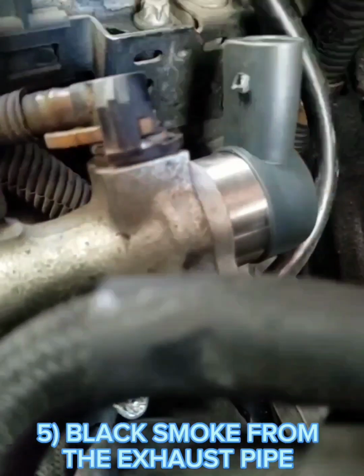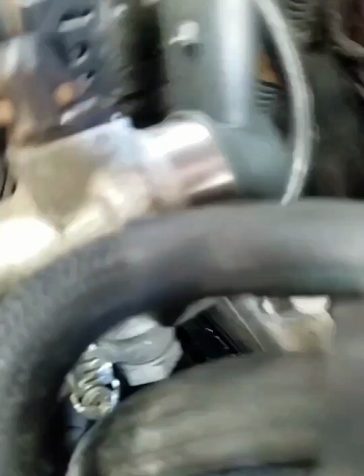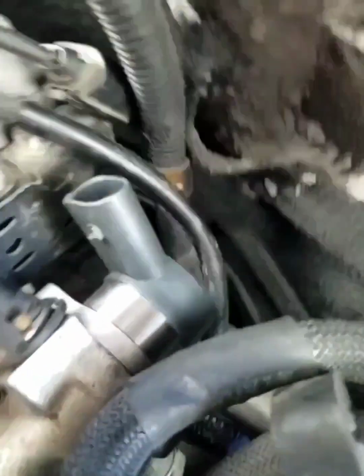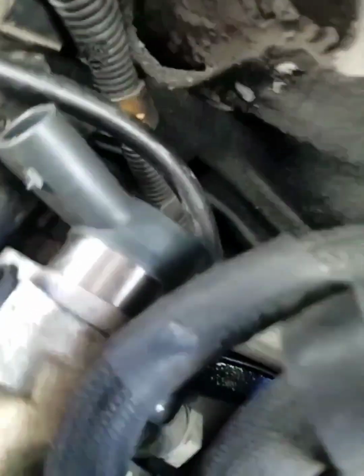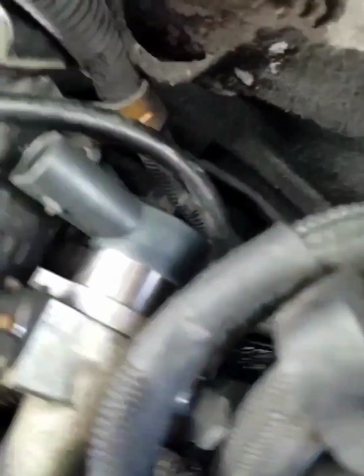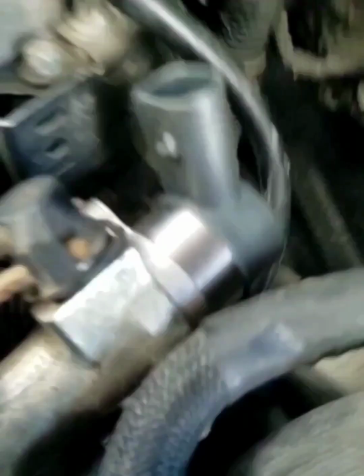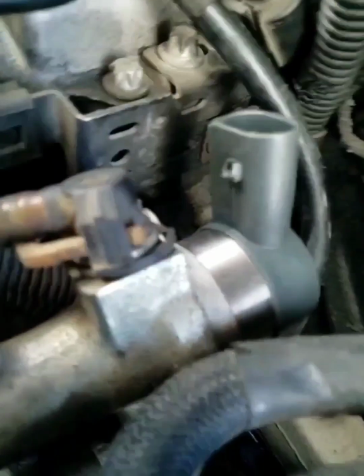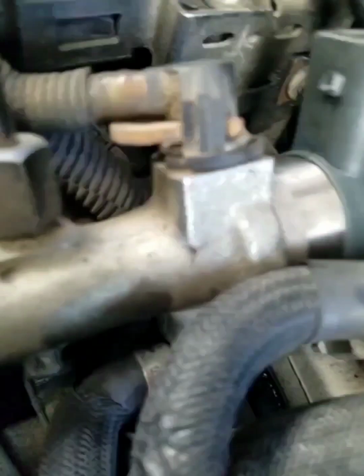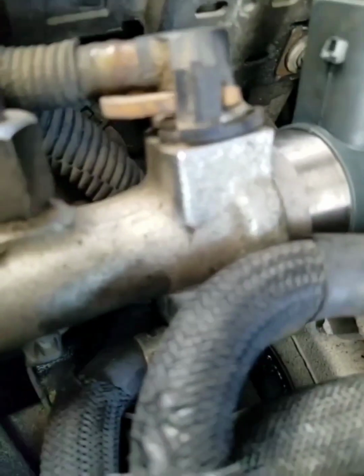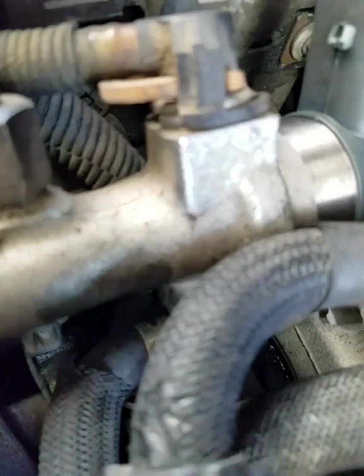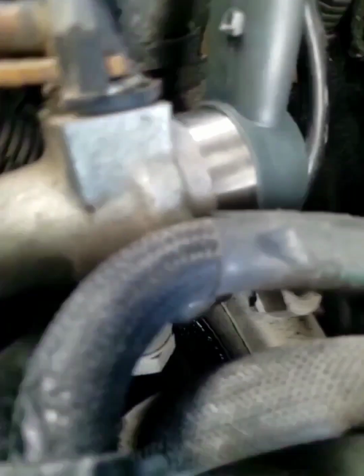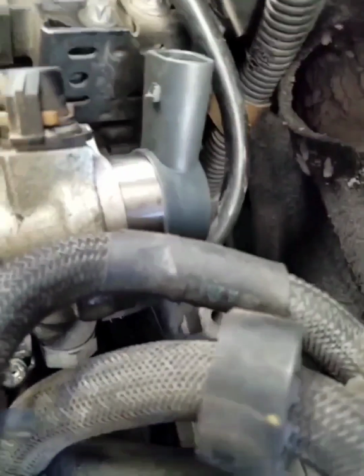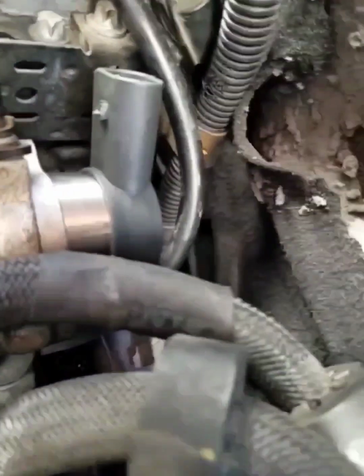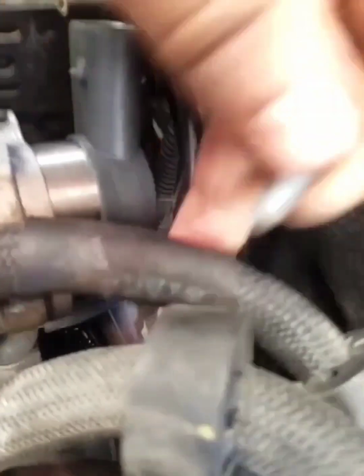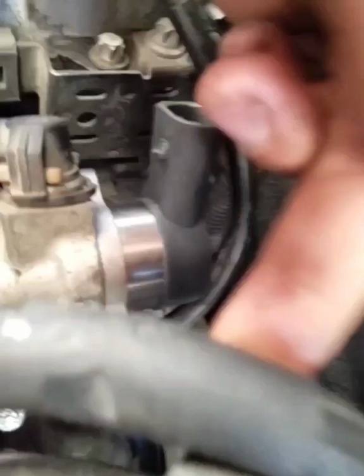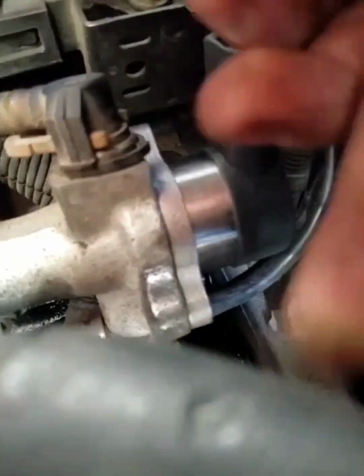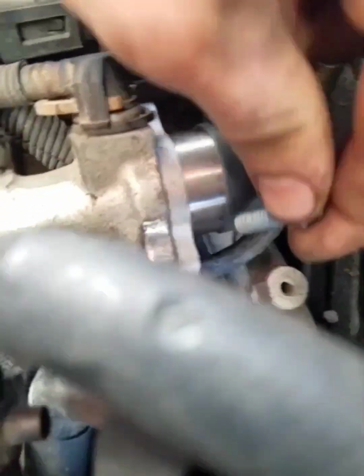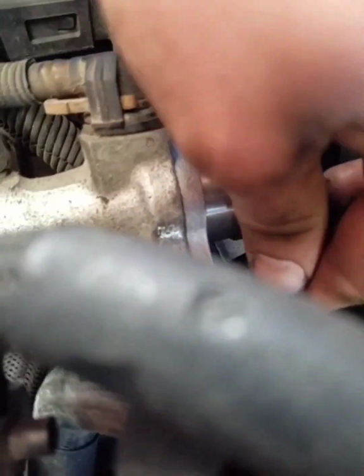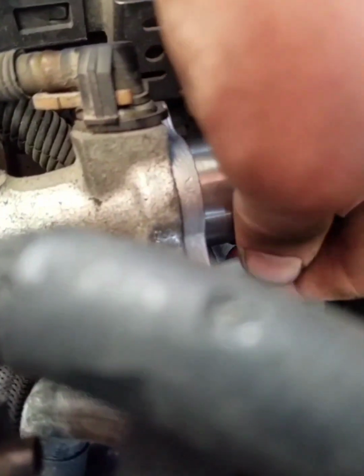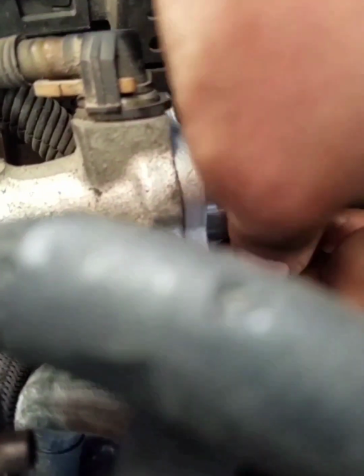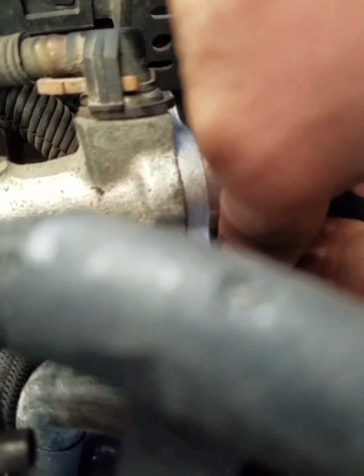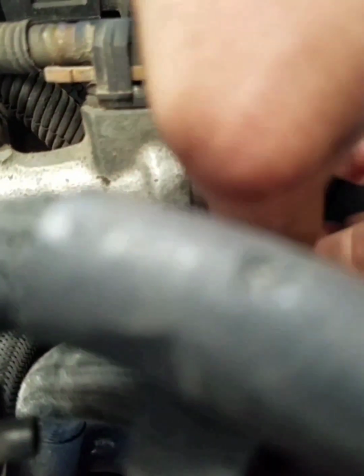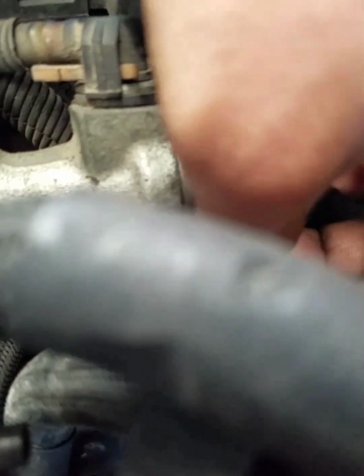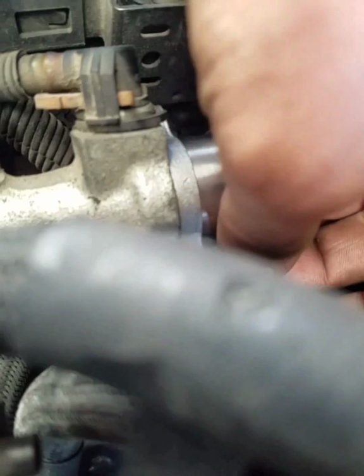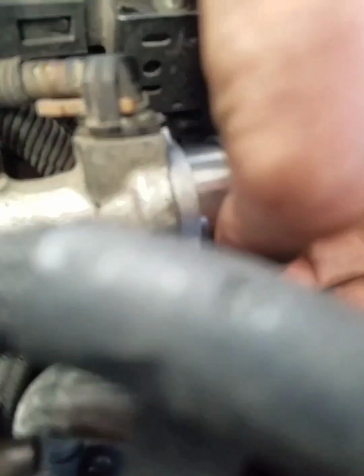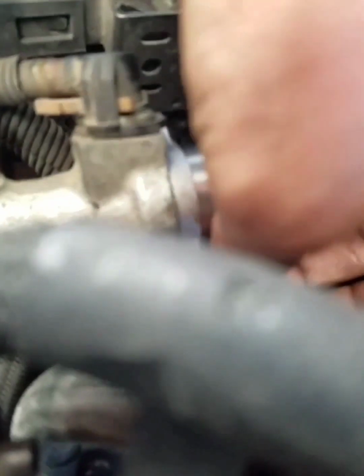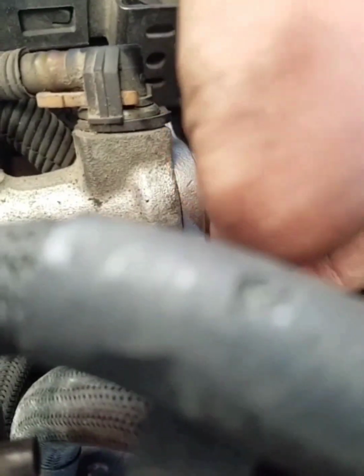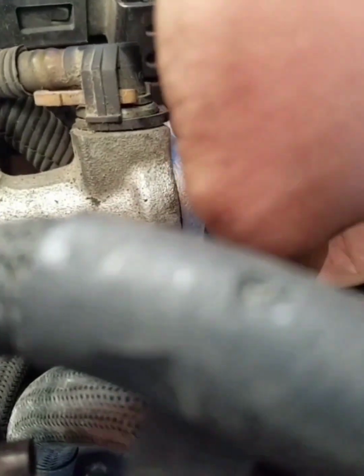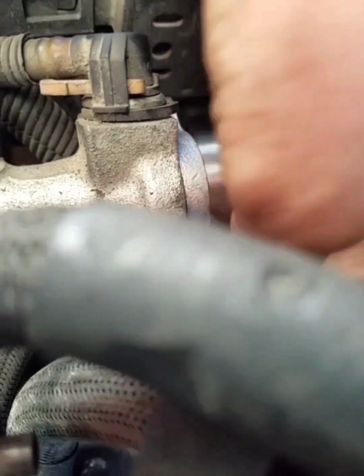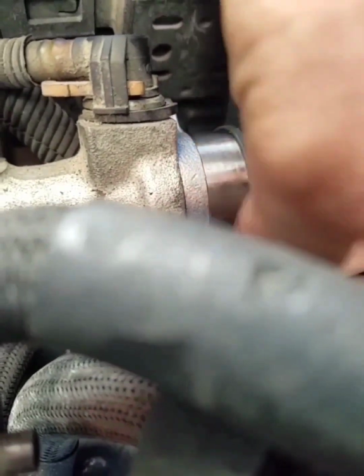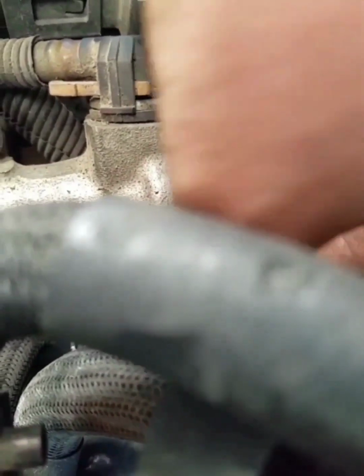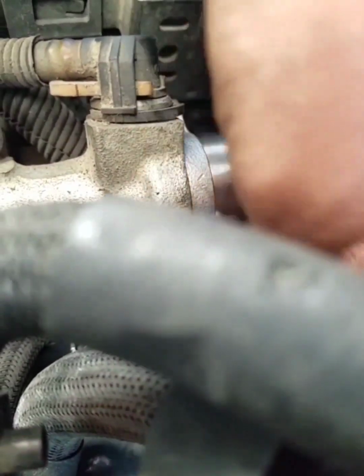Number five: black smoke from the exhaust pipe. A bad fuel pressure regulator can cause a rich air-fuel mixture. This means that black smoke from the exhaust can be a sign of a bad fuel pressure regulator.